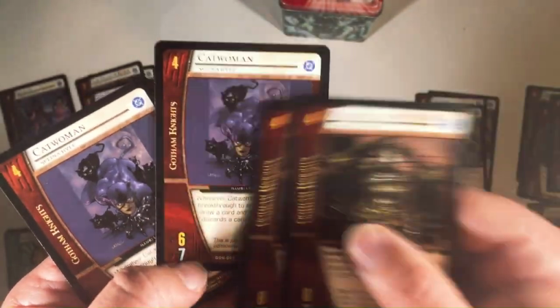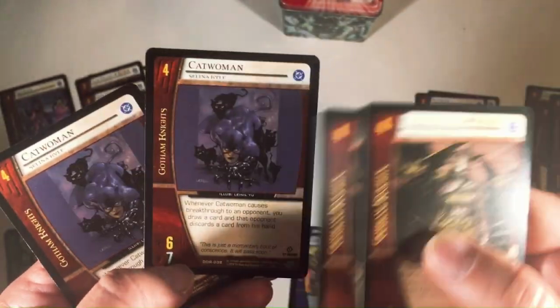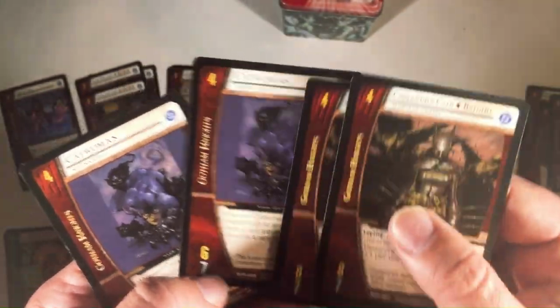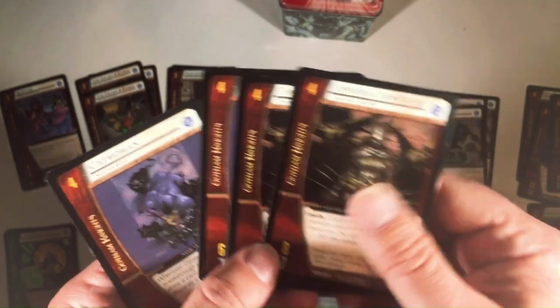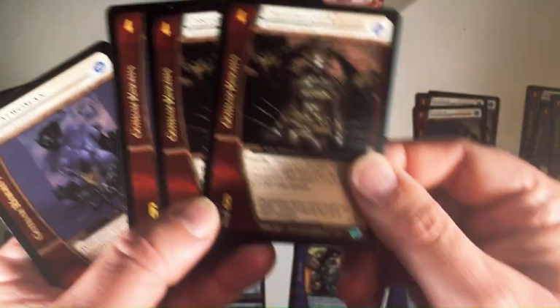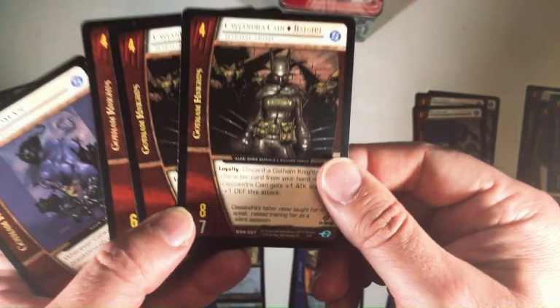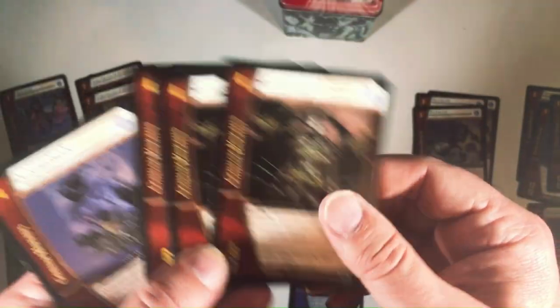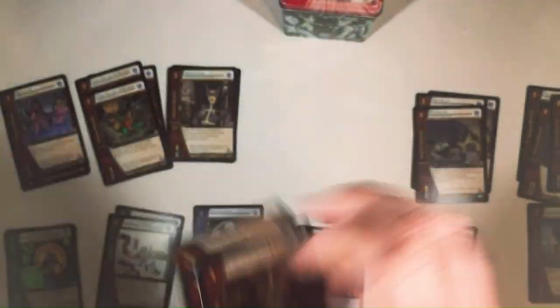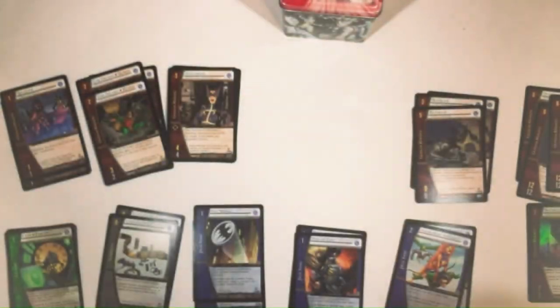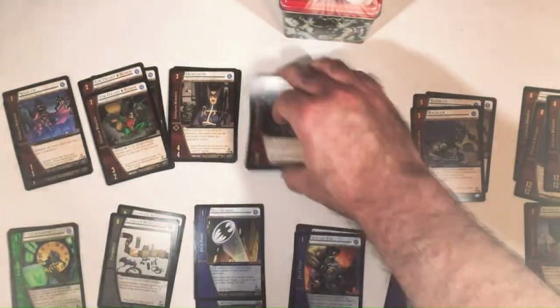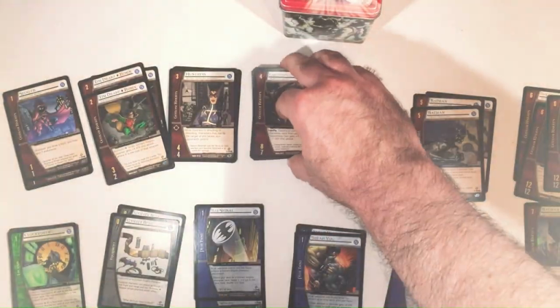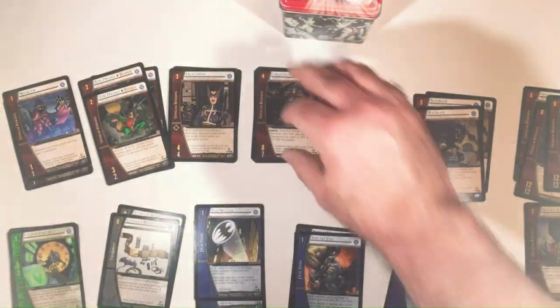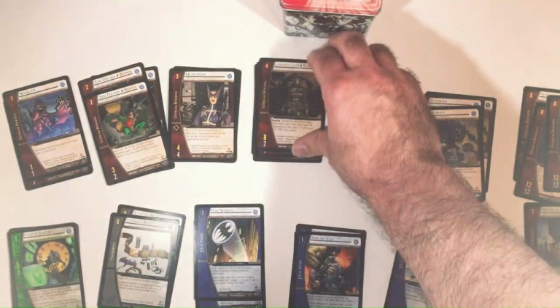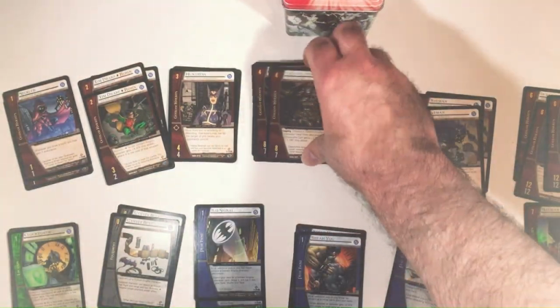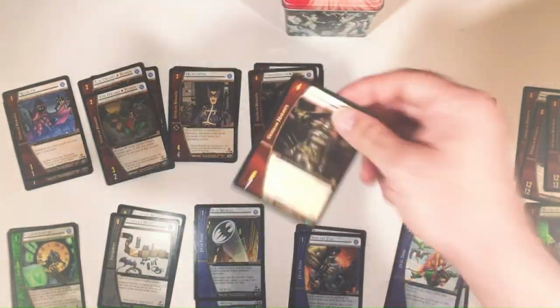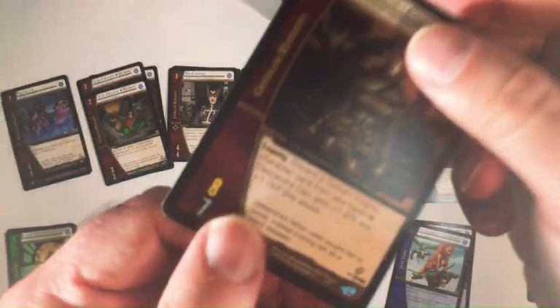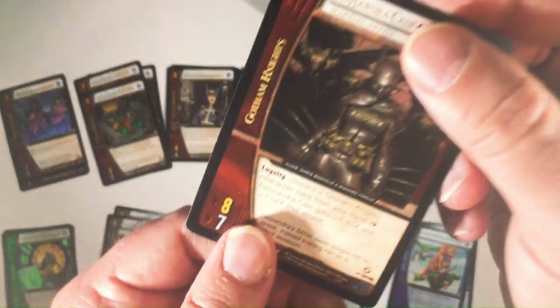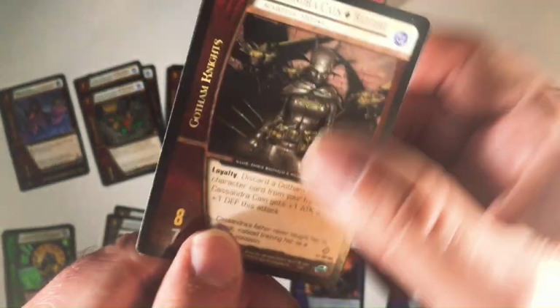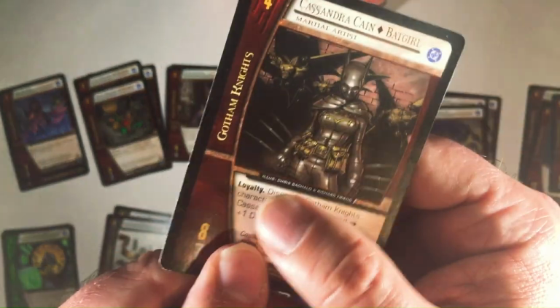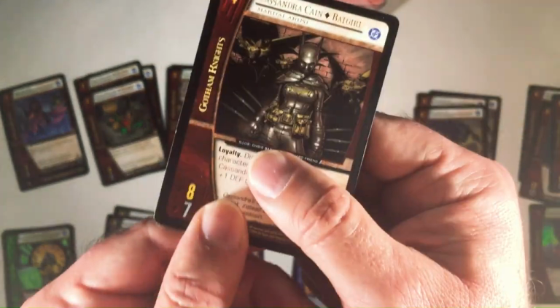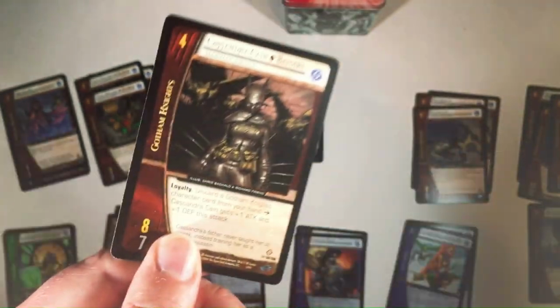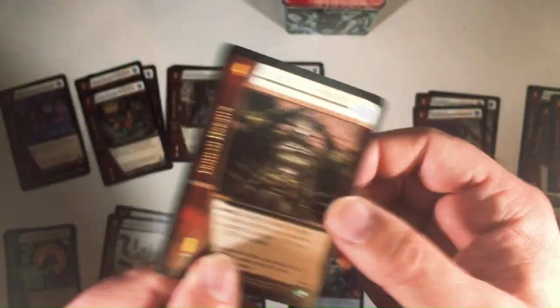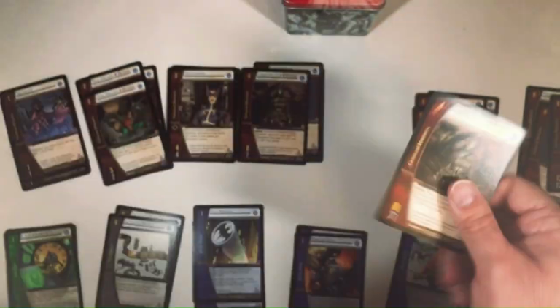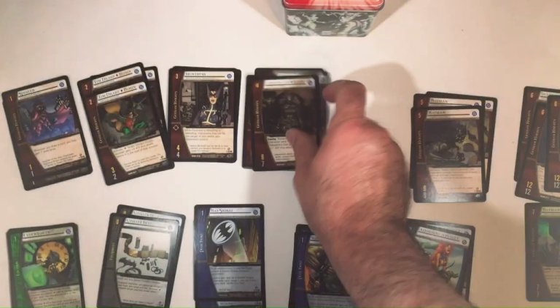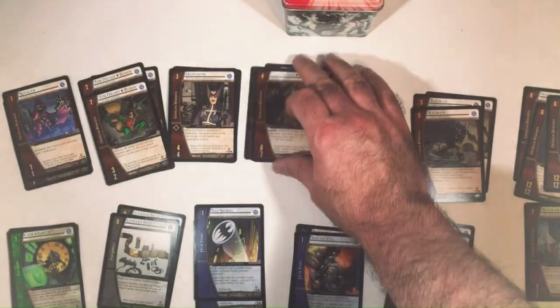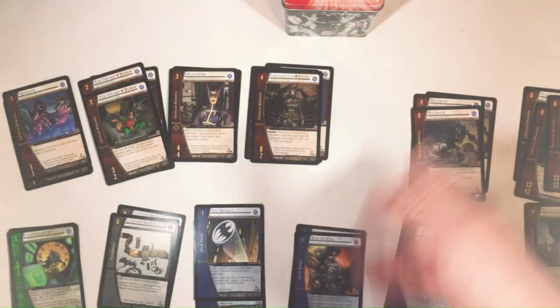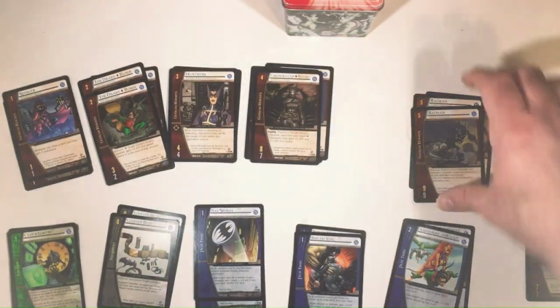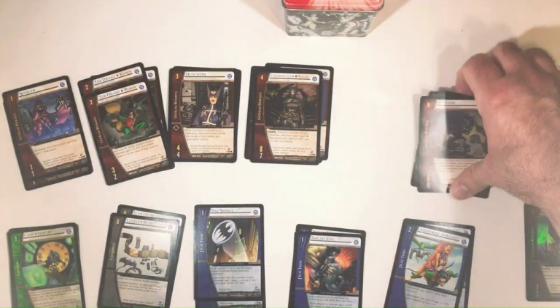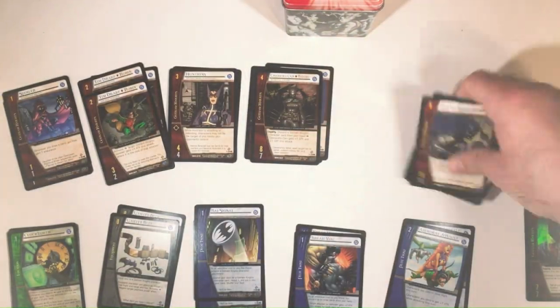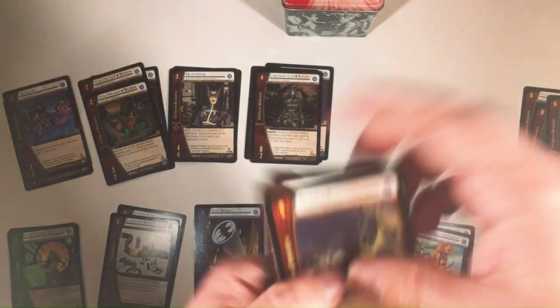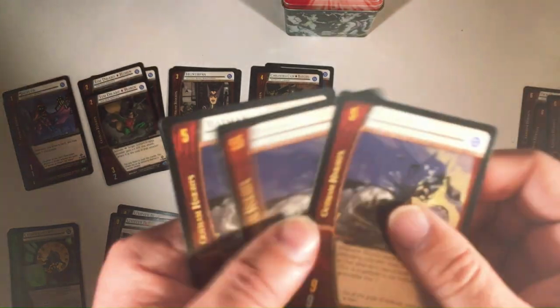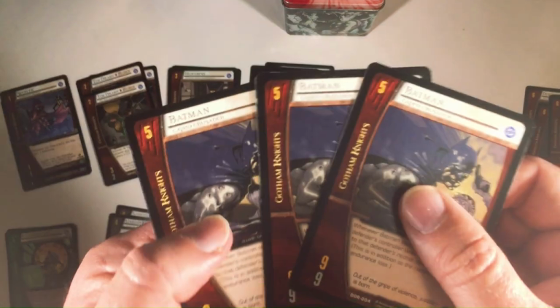Six-seven is kind of rough. Eight-seven is pretty good. She also has the loyalty condition where you have to have a Gotham Knights character already out, but you probably will. Five is Batman.